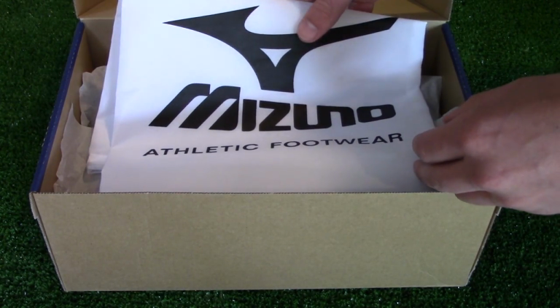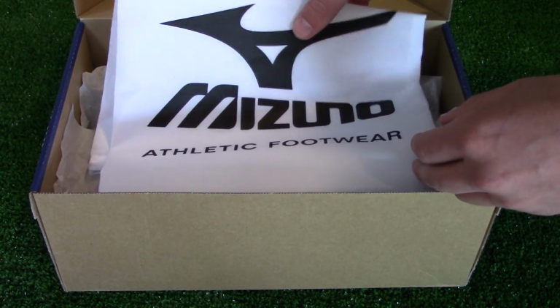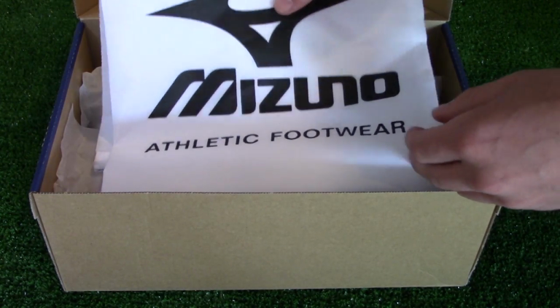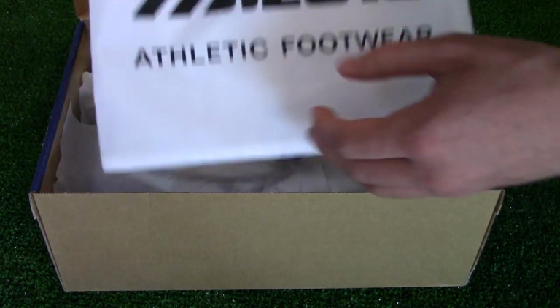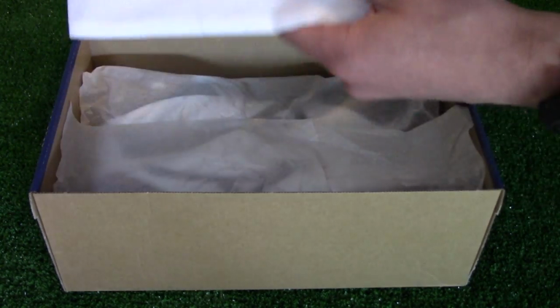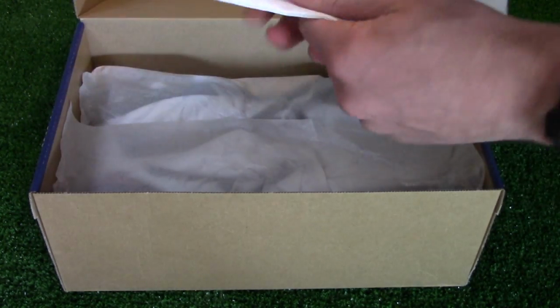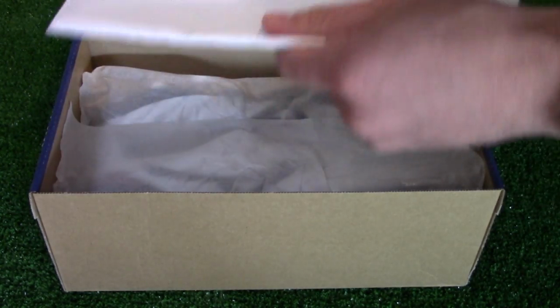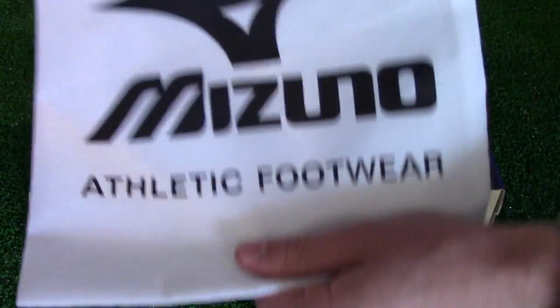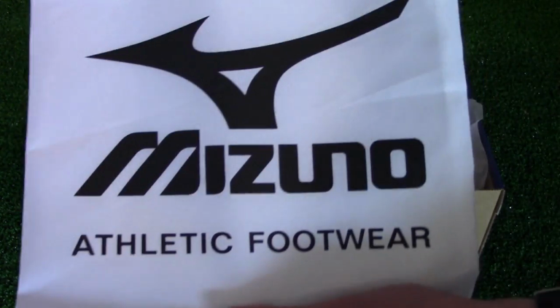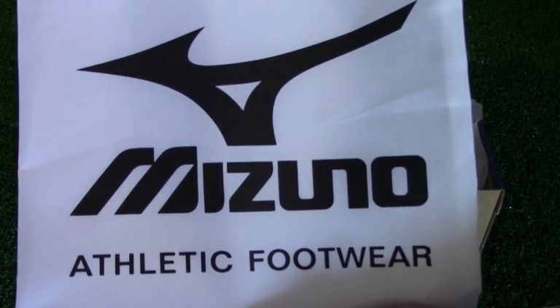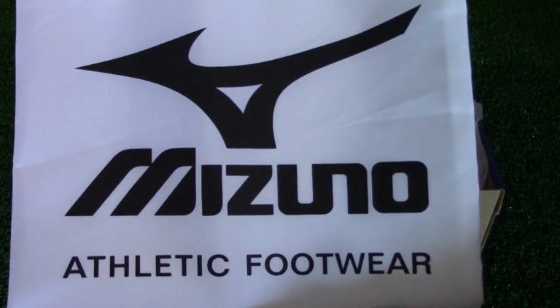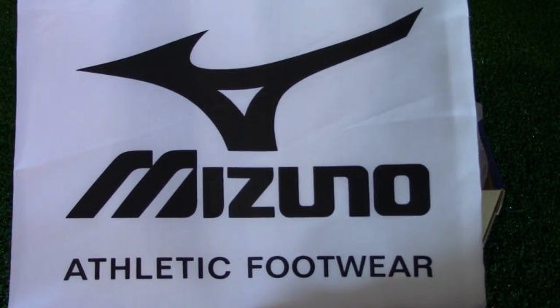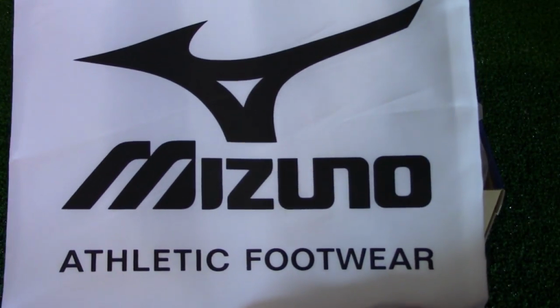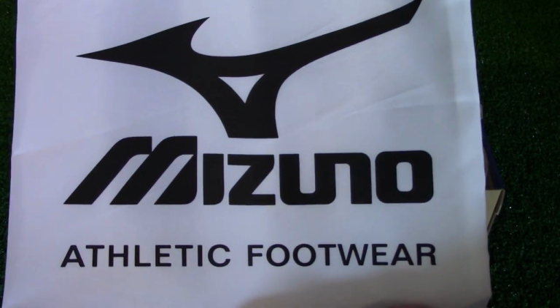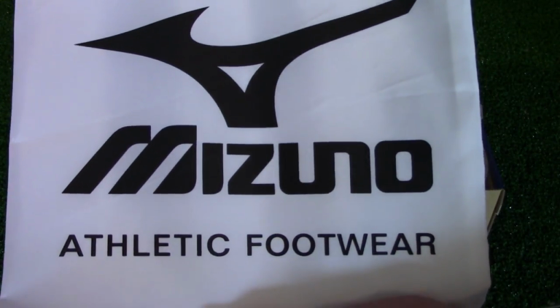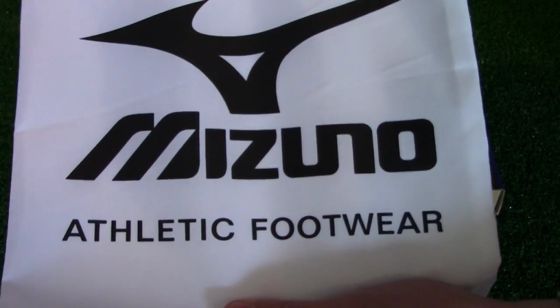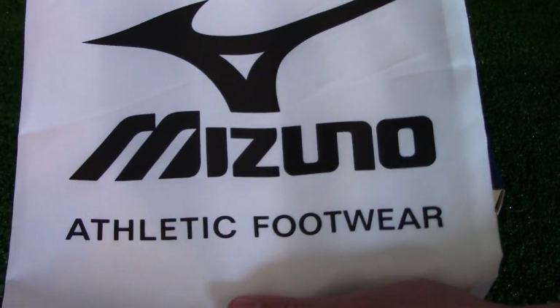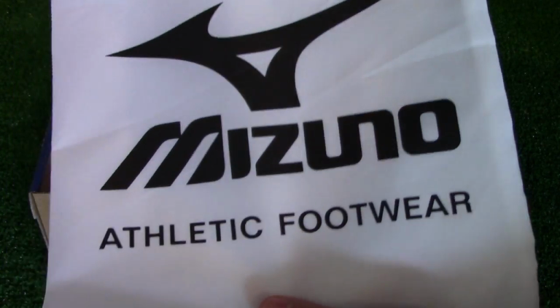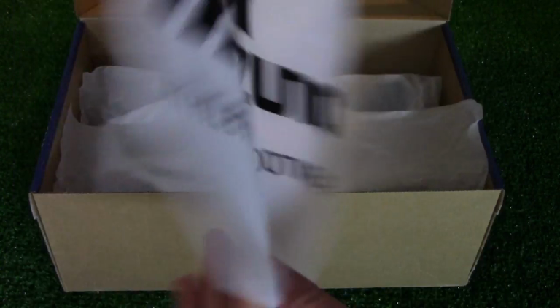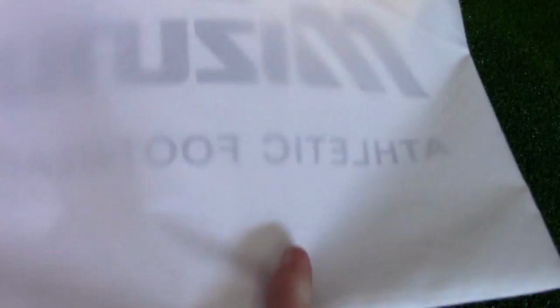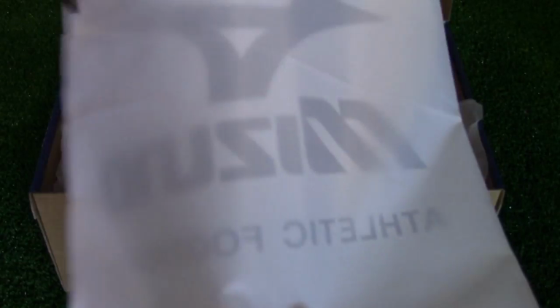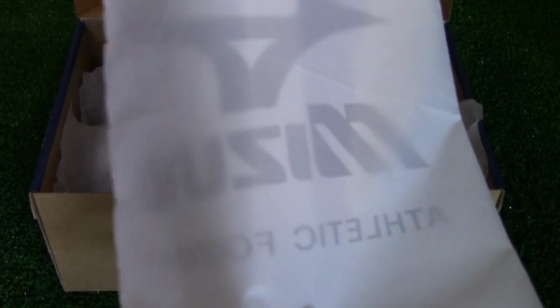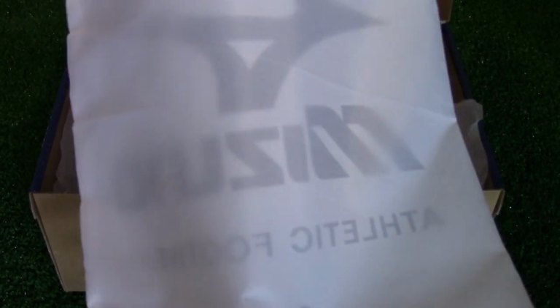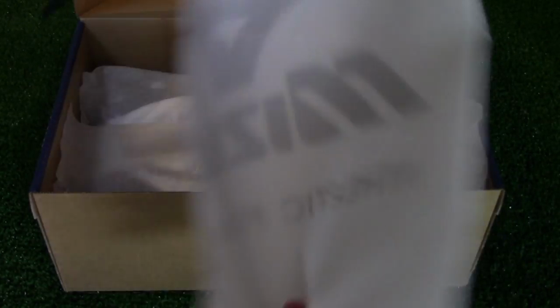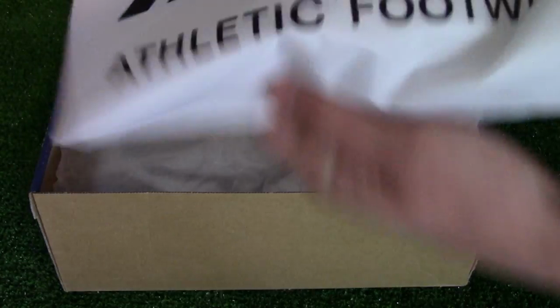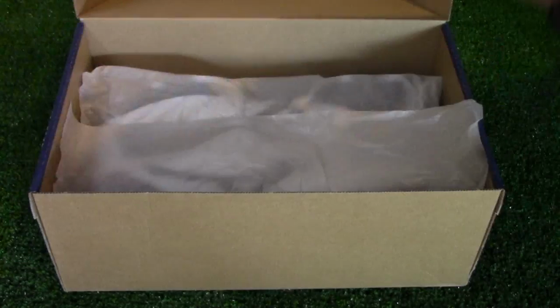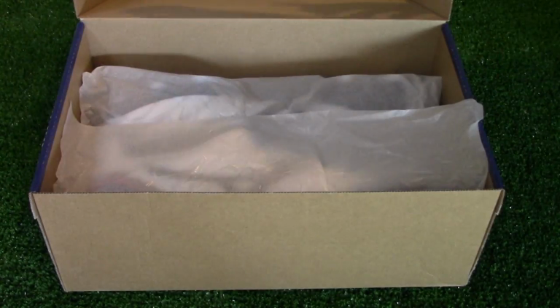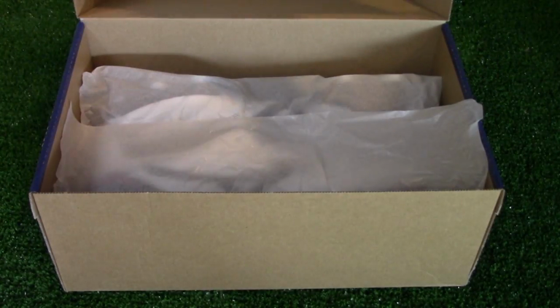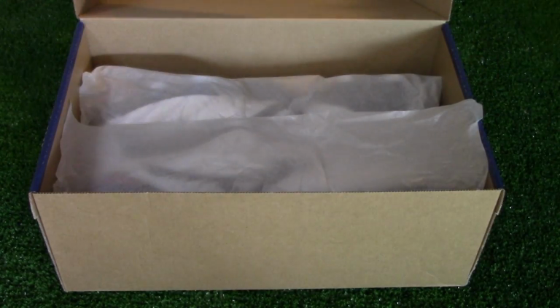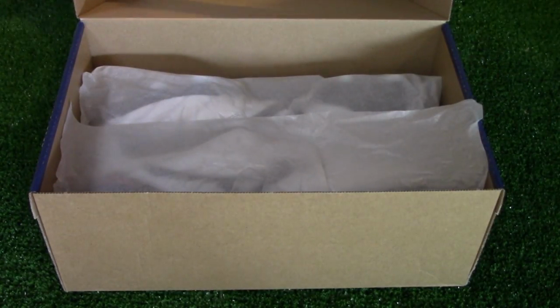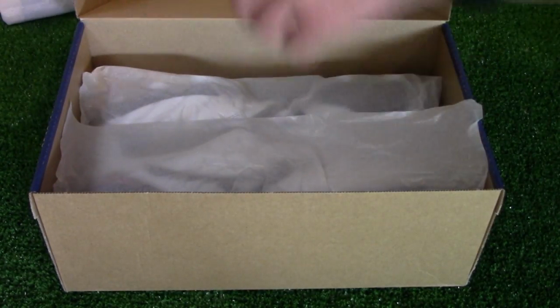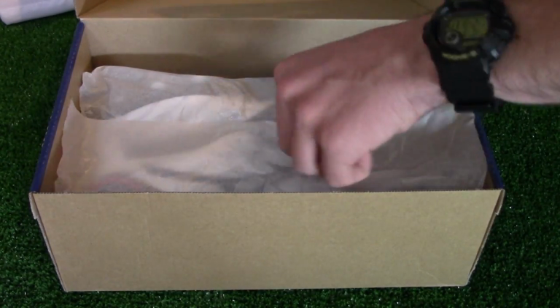Coming in the box is a nice little white string bag with the Mizuno athletic footwear logo, nothing else on the back. Let's get the boots out of the box.